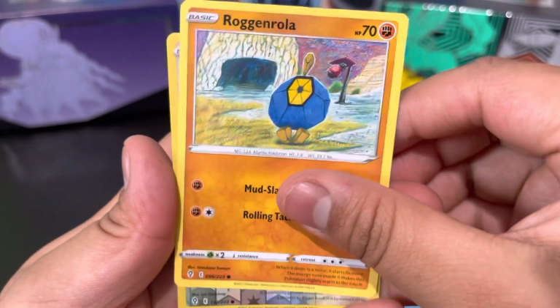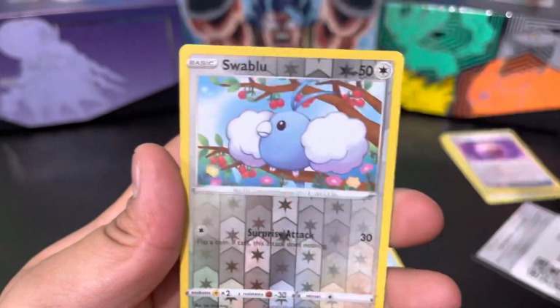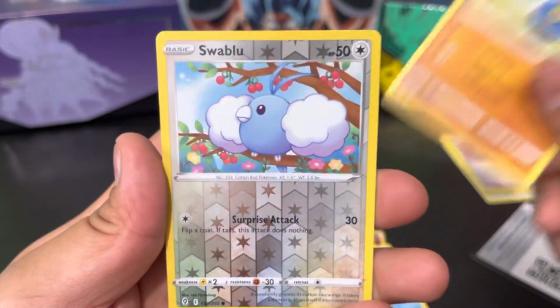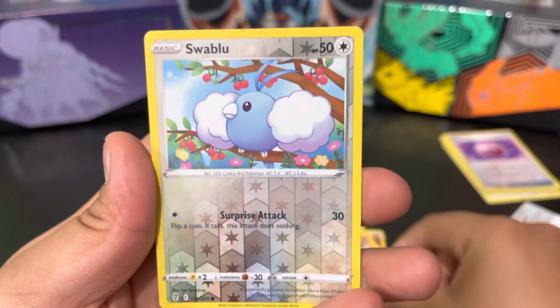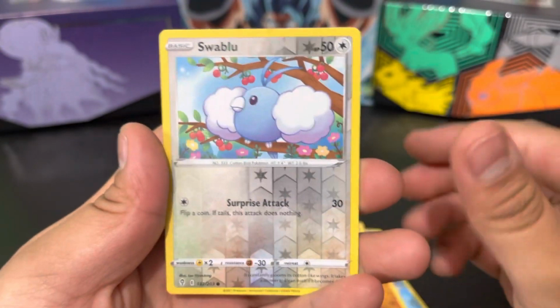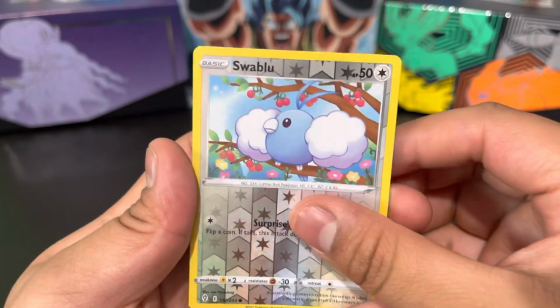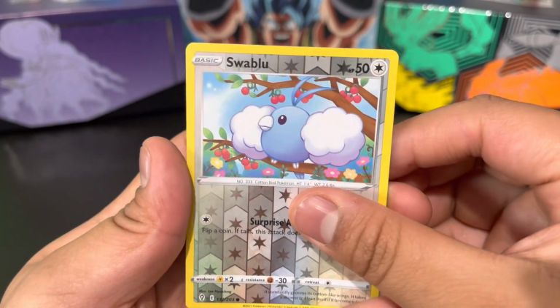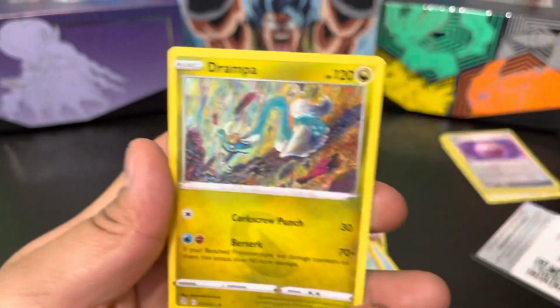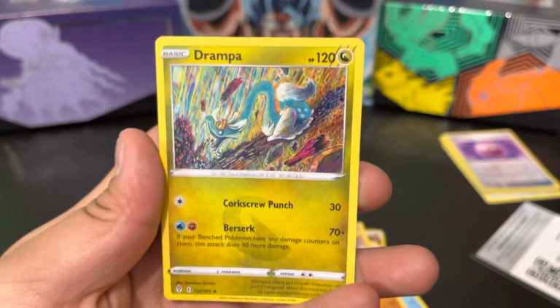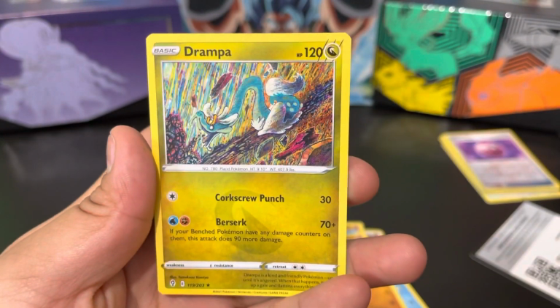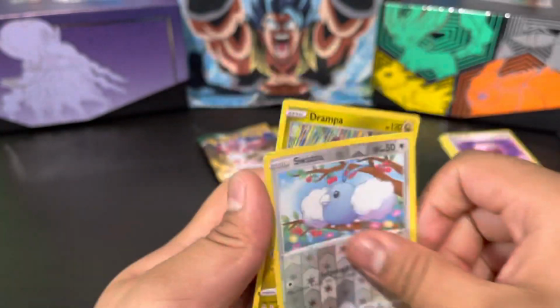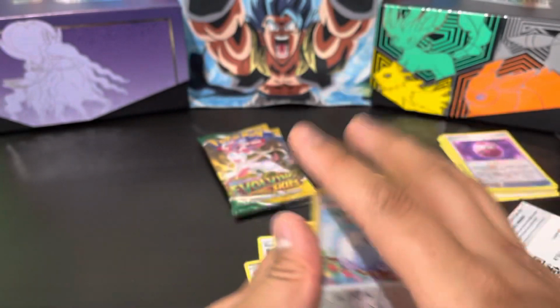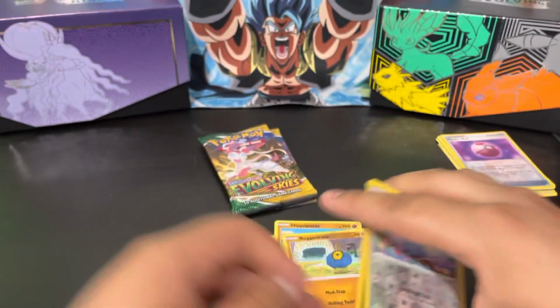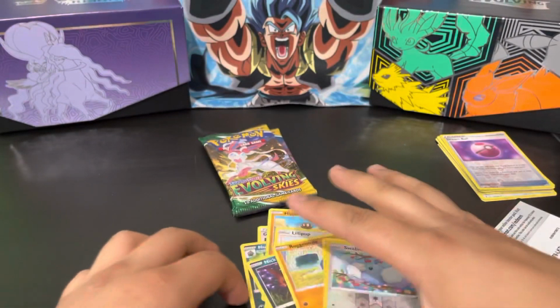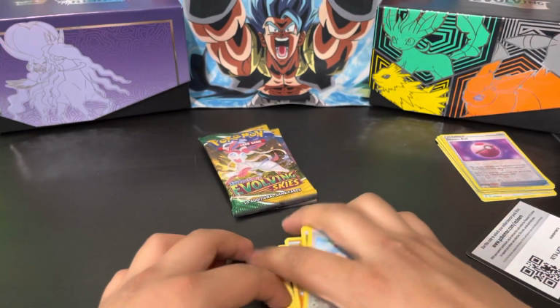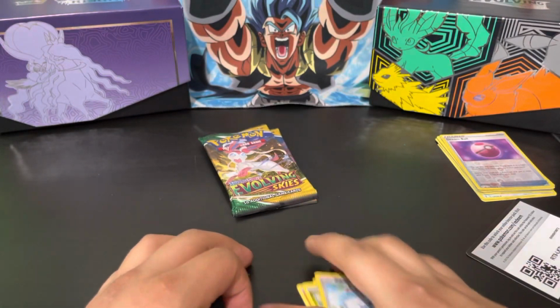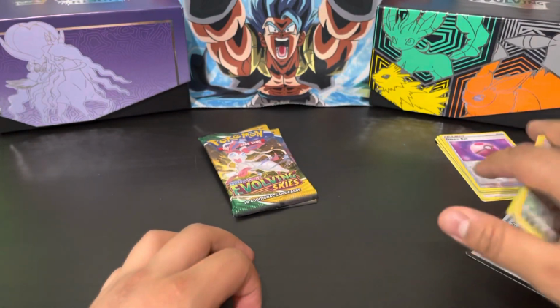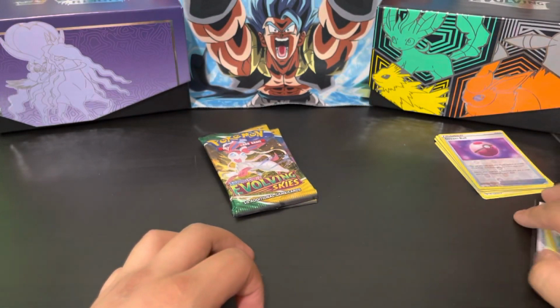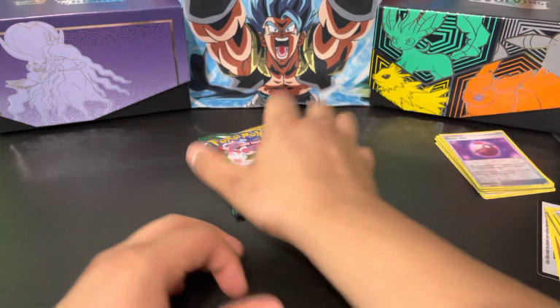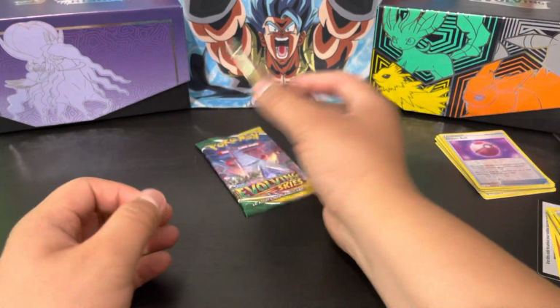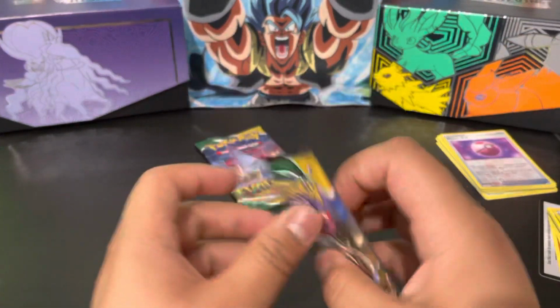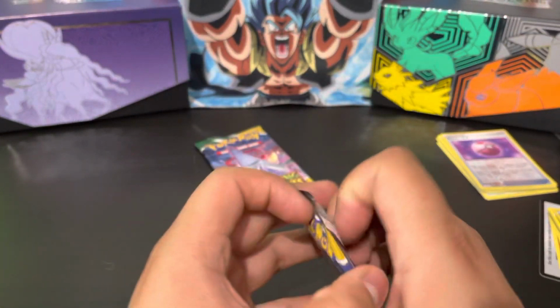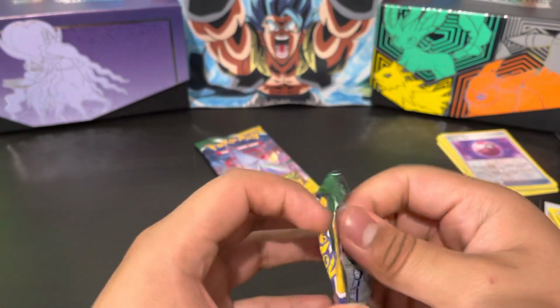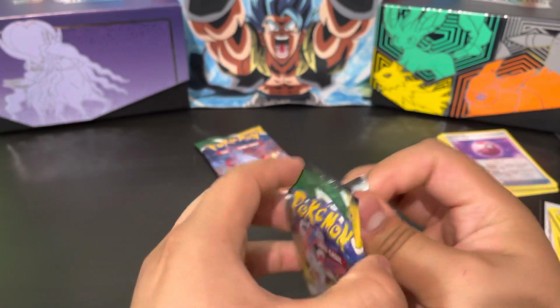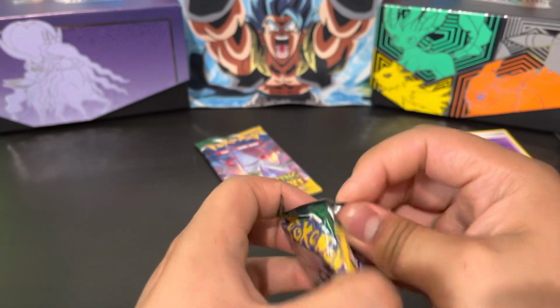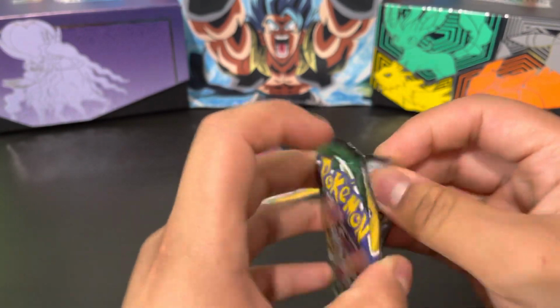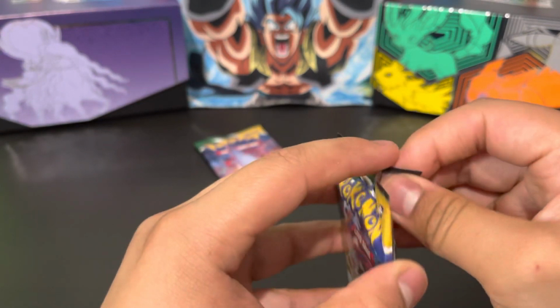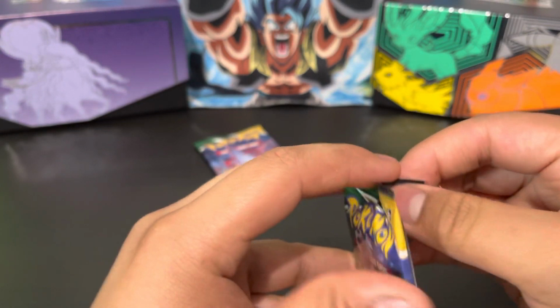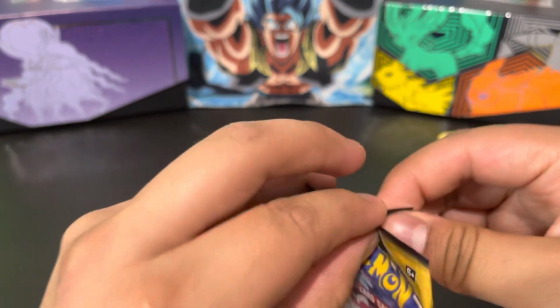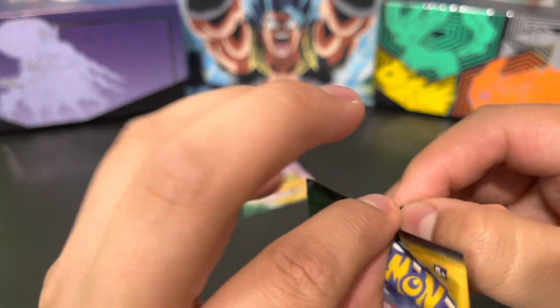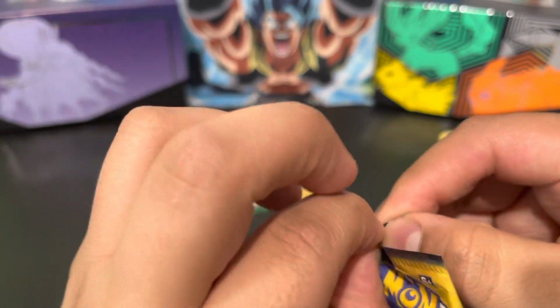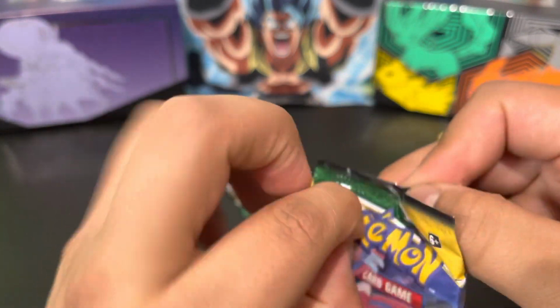Roggenrola. Reverse is a Swellow, and the rare is a Trevenant. Not looking so good — hopefully these next two packs have at least something in them.